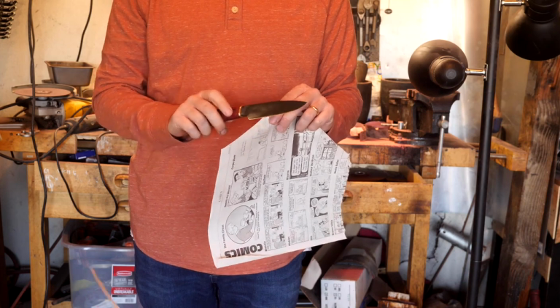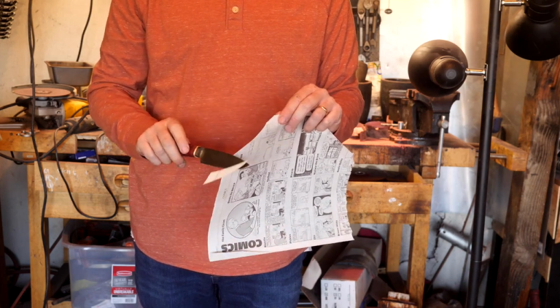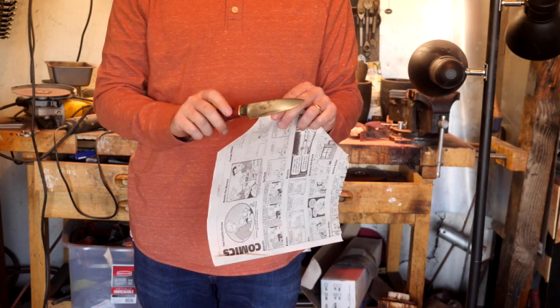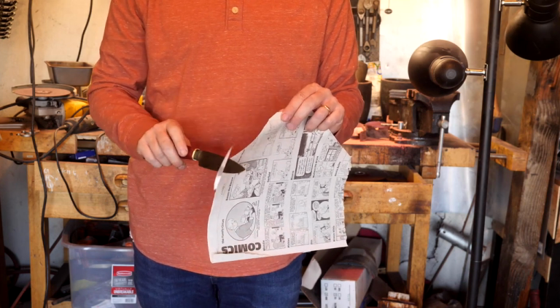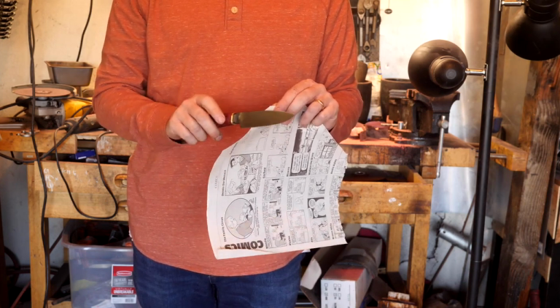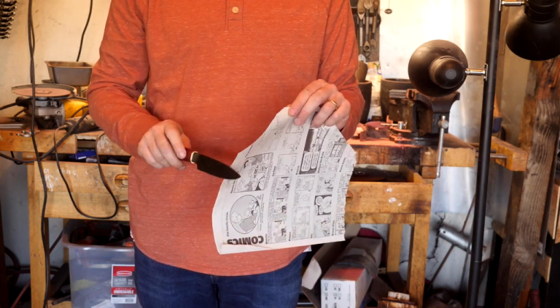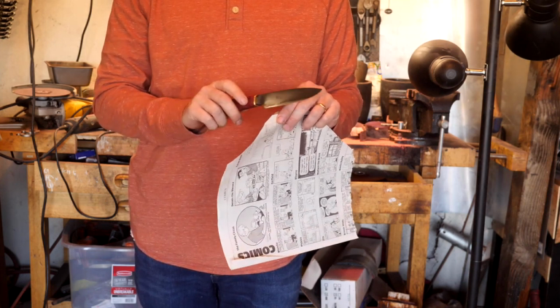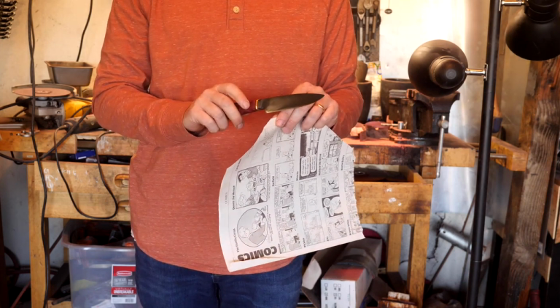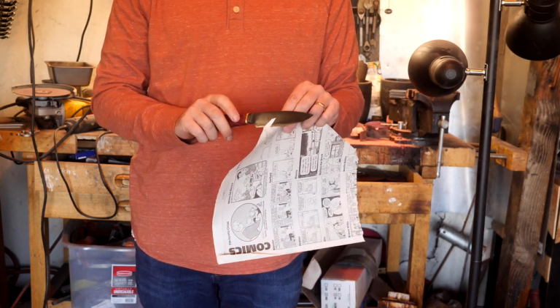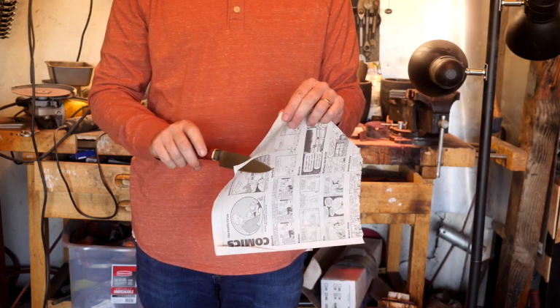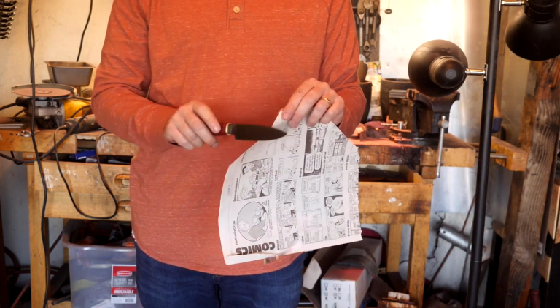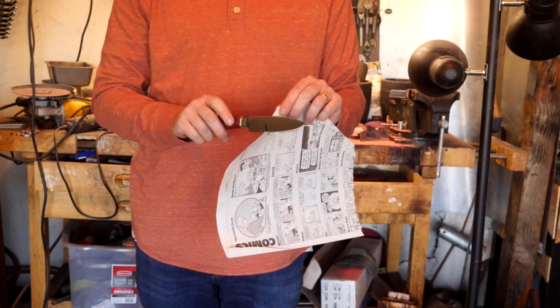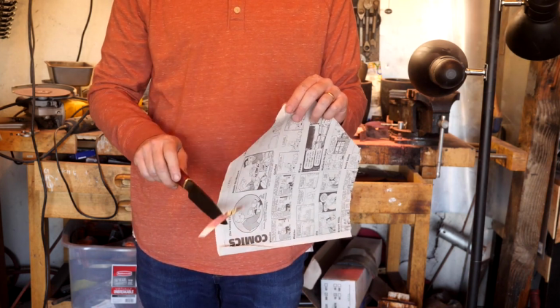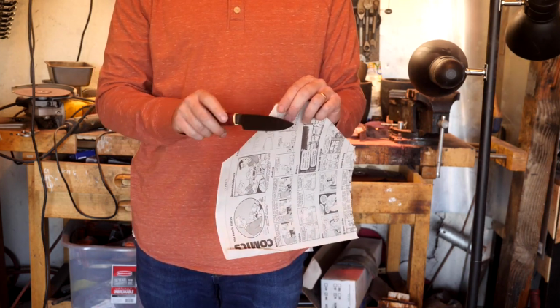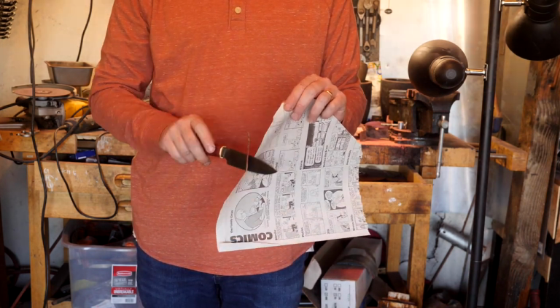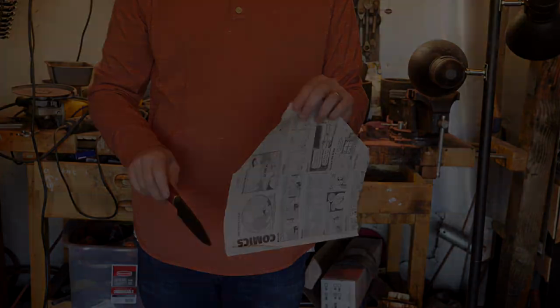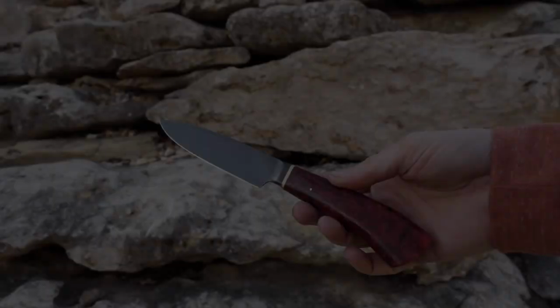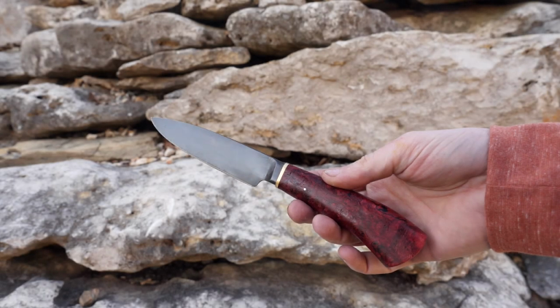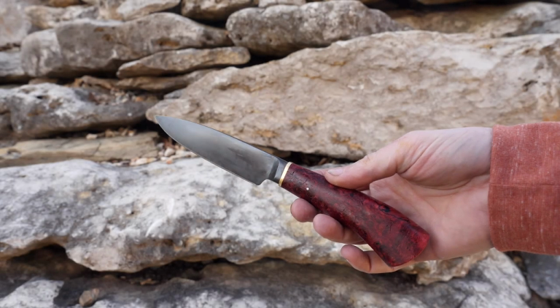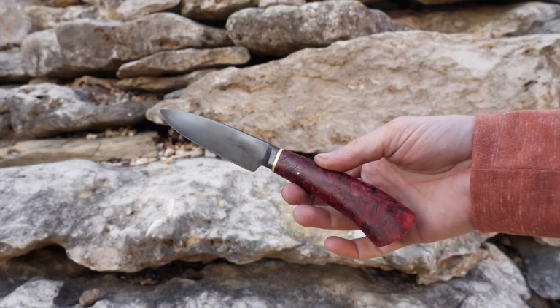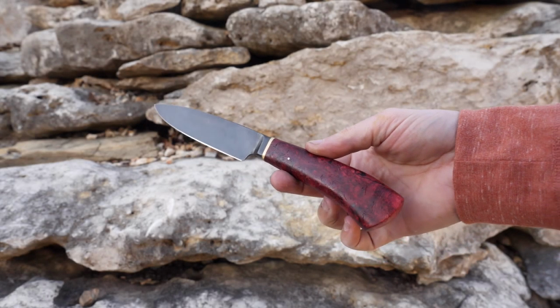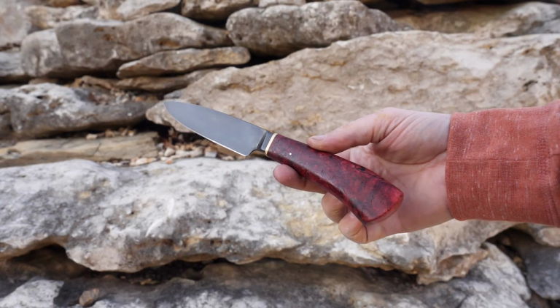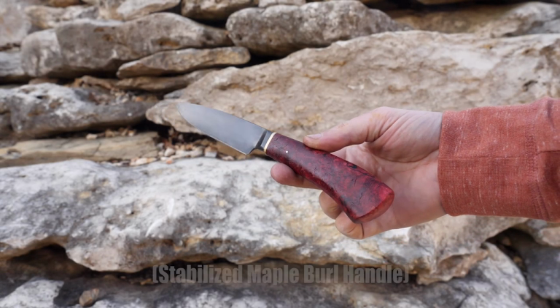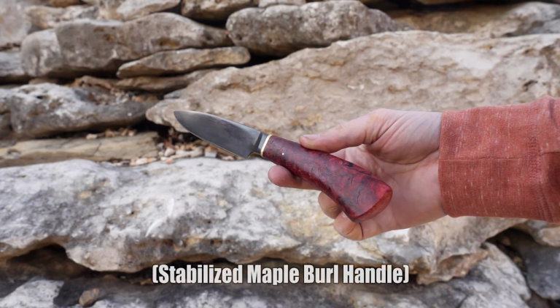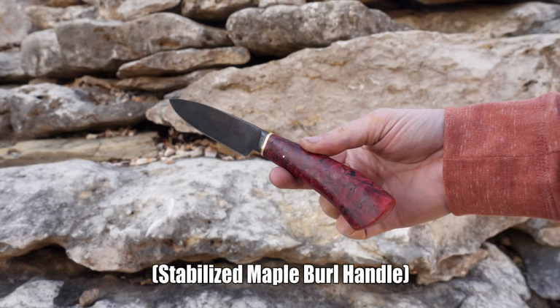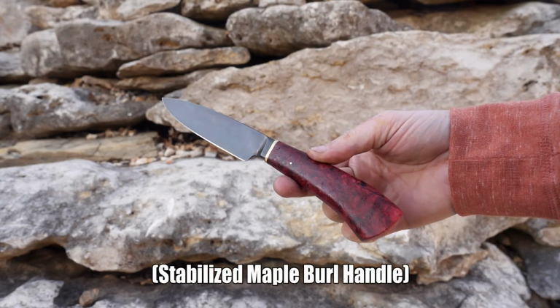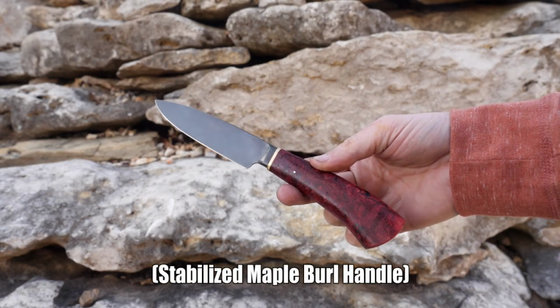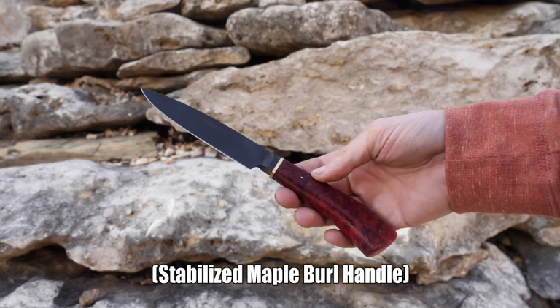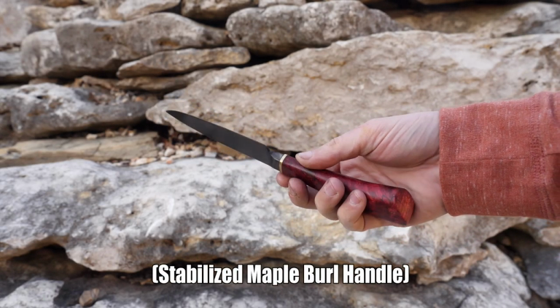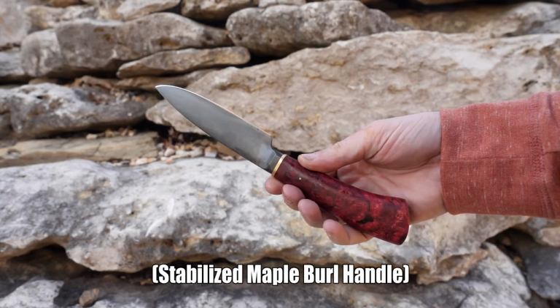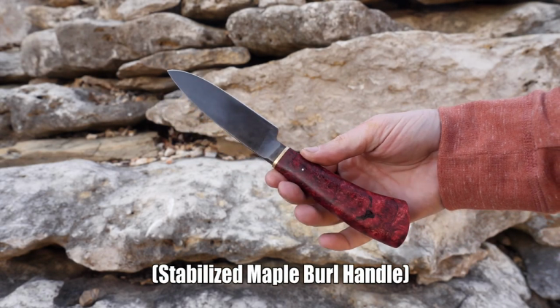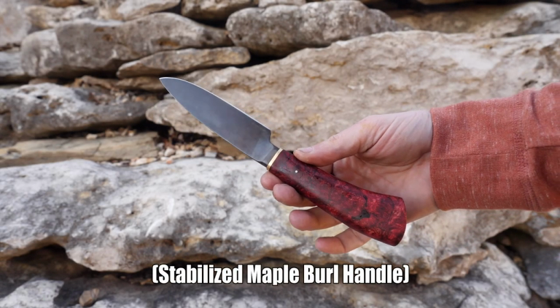Alright, one last one. It's always fun playing with balls. The knife has a super keen edge and as usual, I learned something. I'll see you guys around — stay safe.